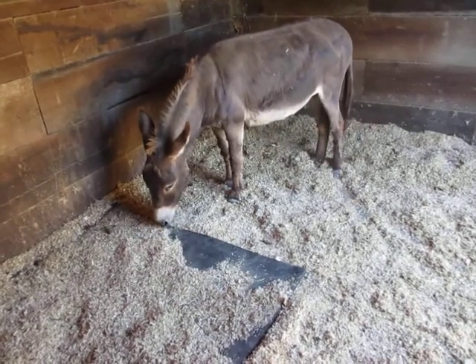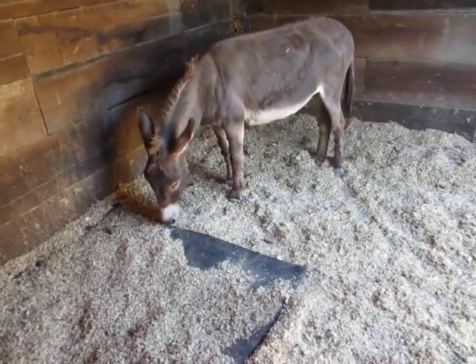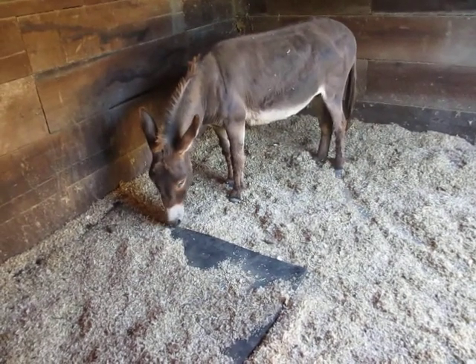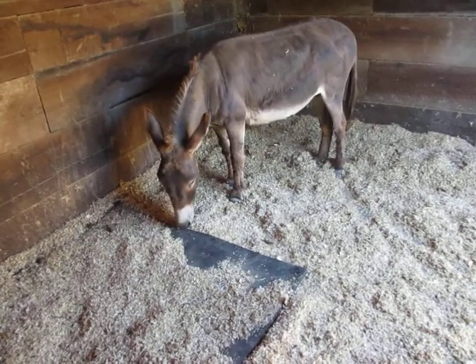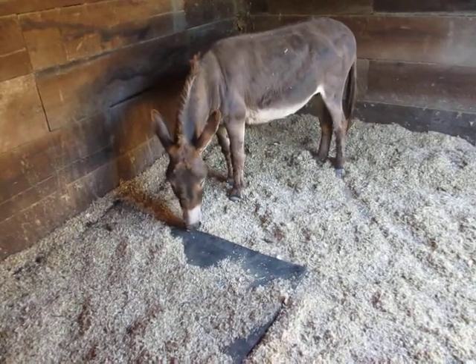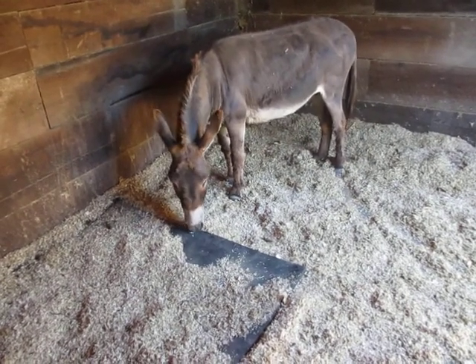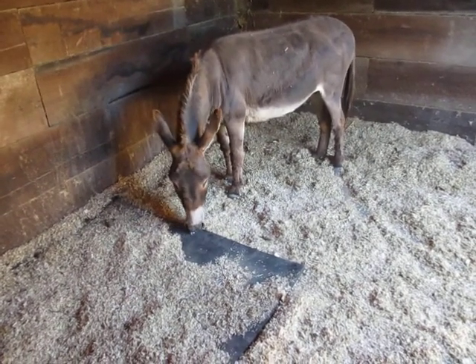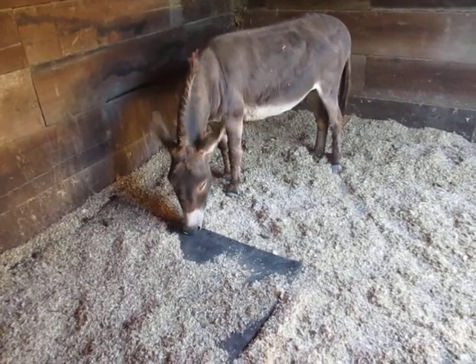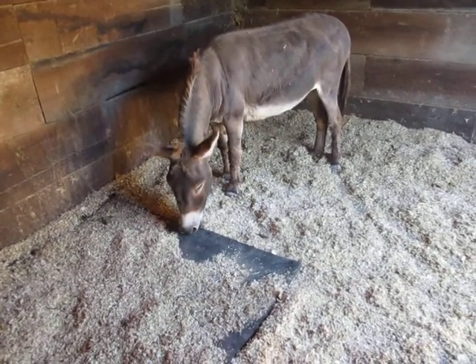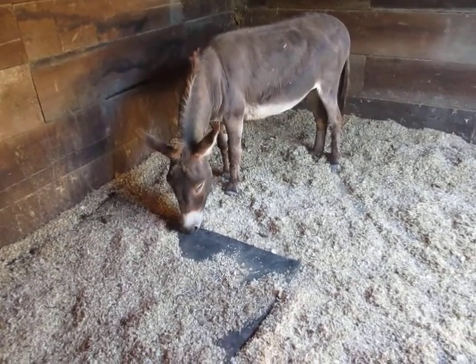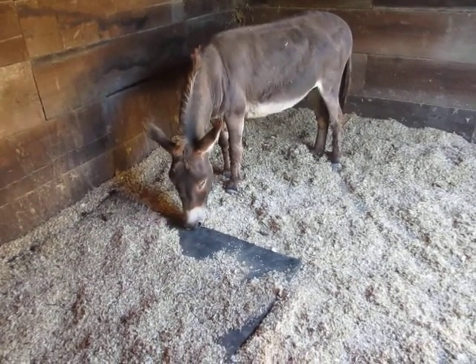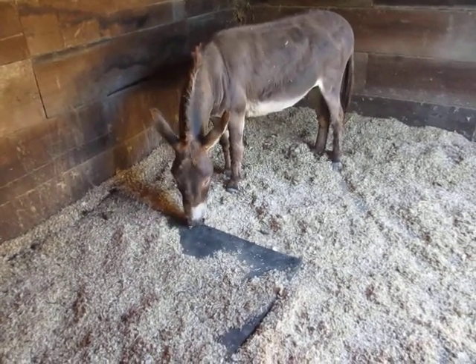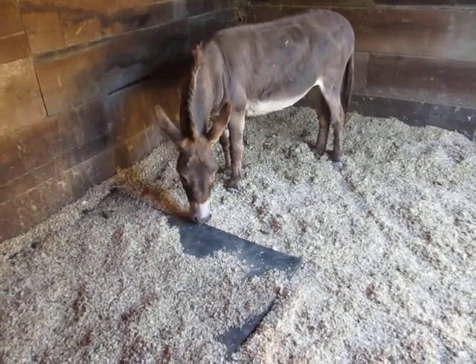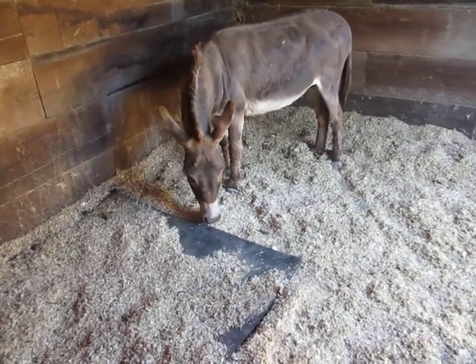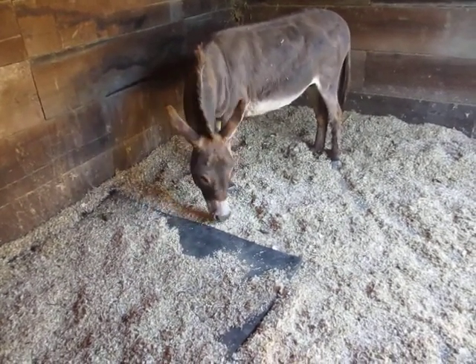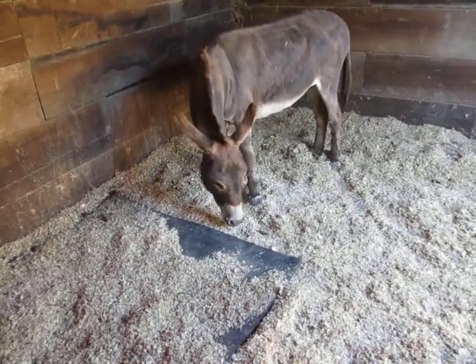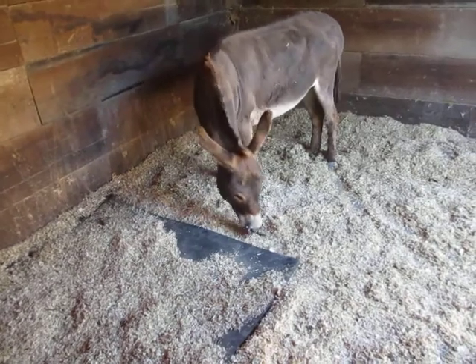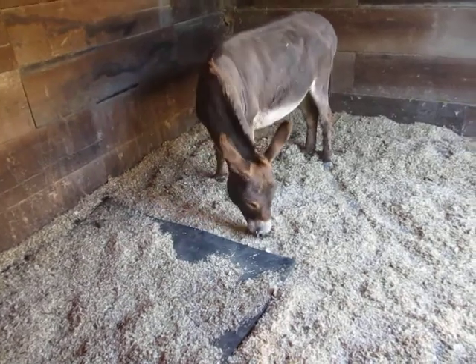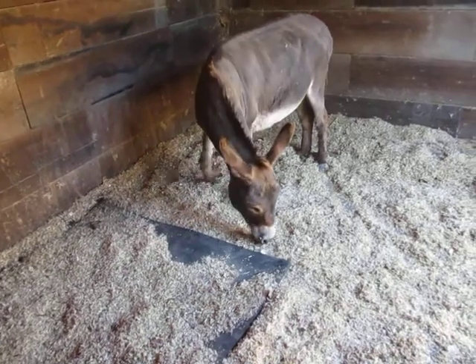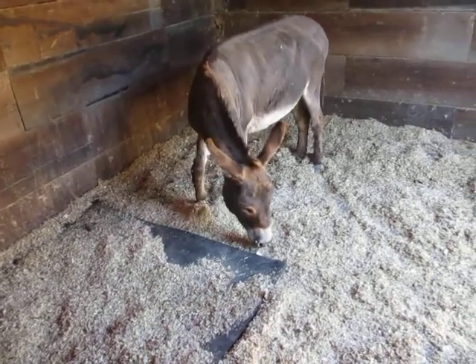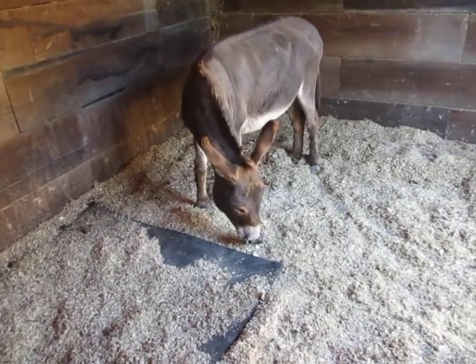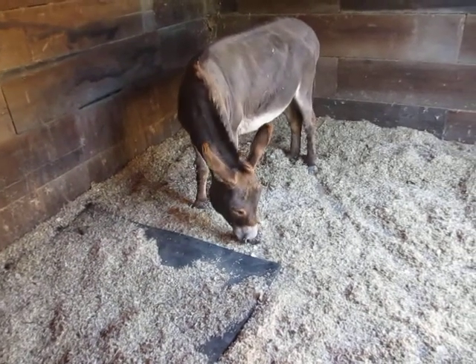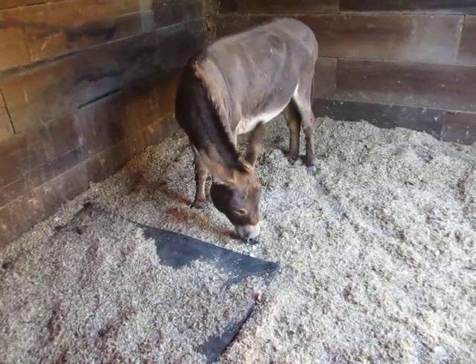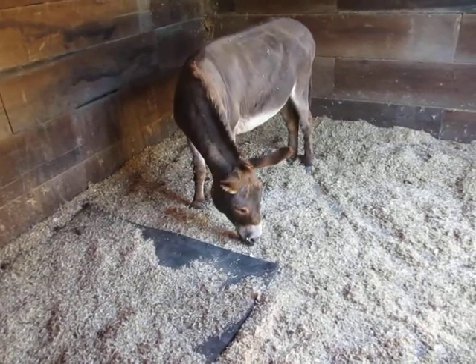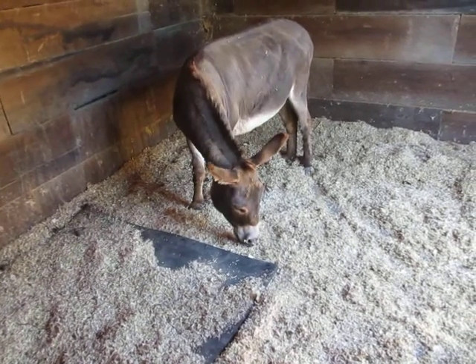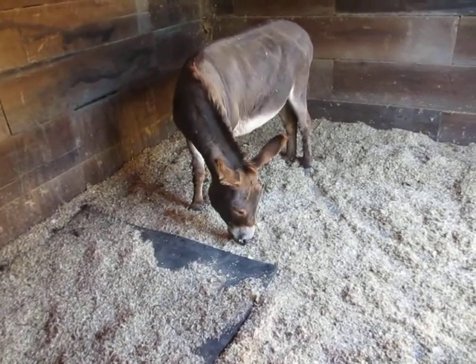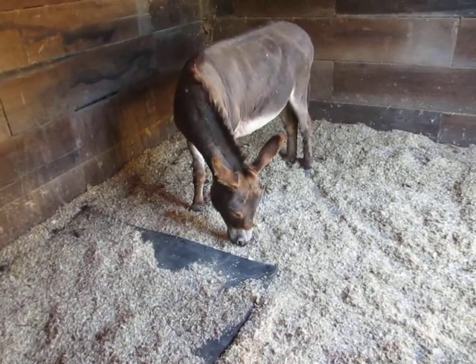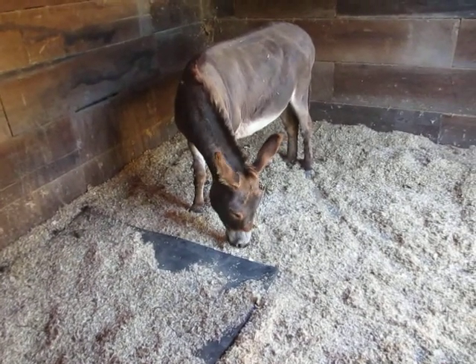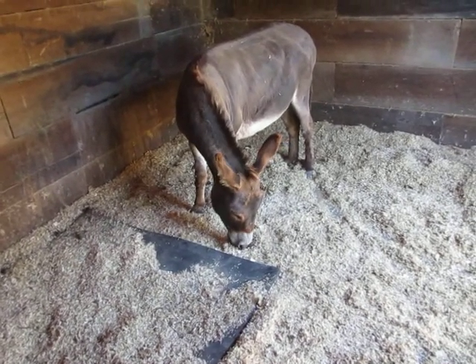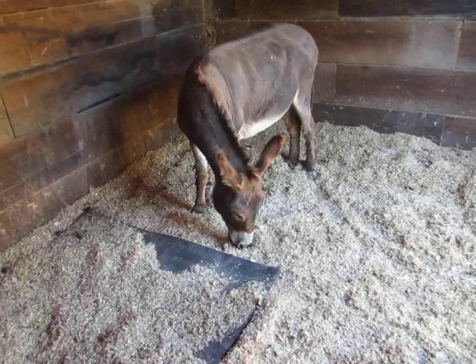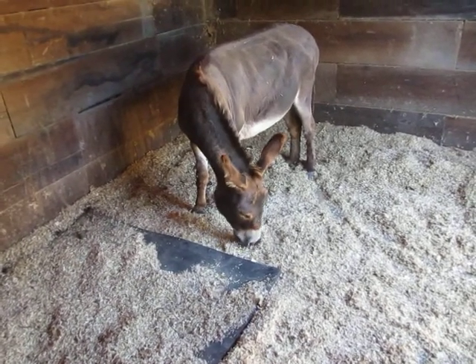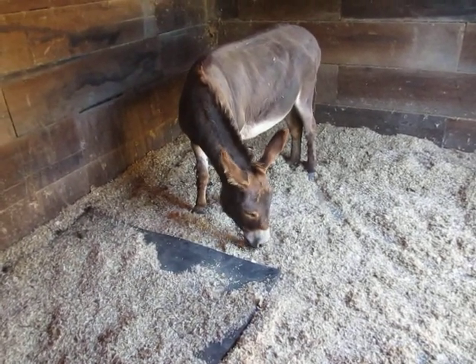Here's a game the donkeys like to play. It's called moving the rubber stall mats around. Let's demonstrate, Paco. Show me how it's done.